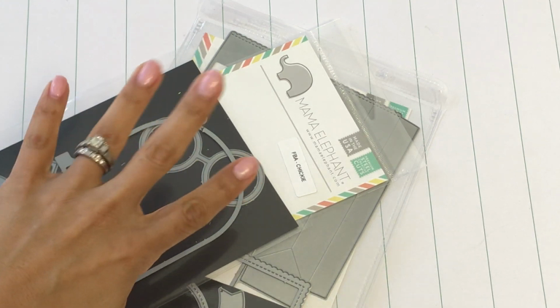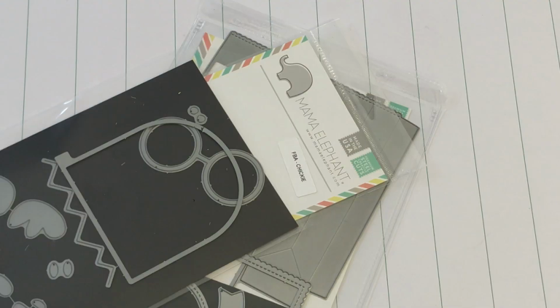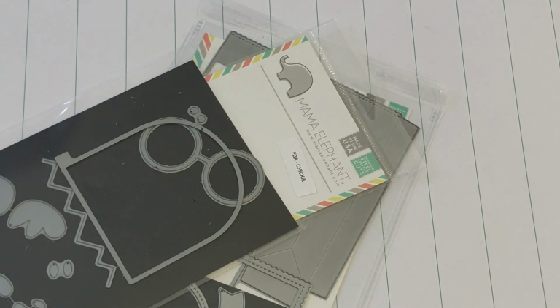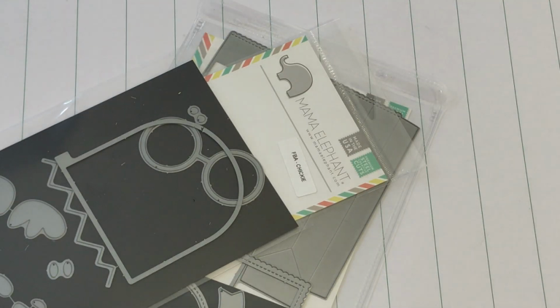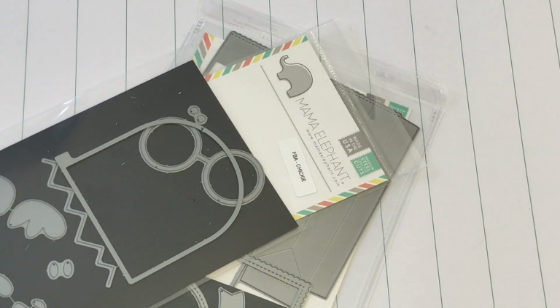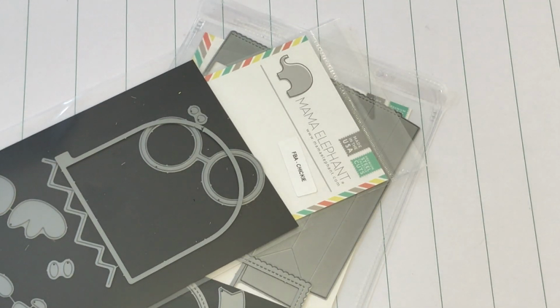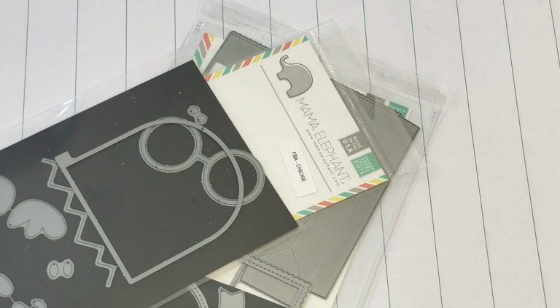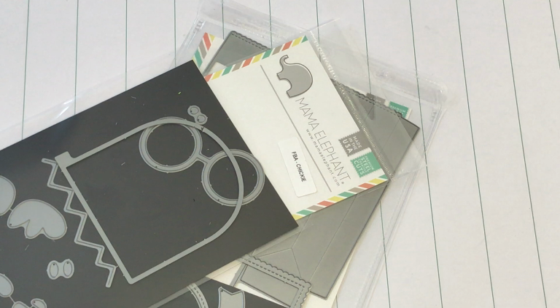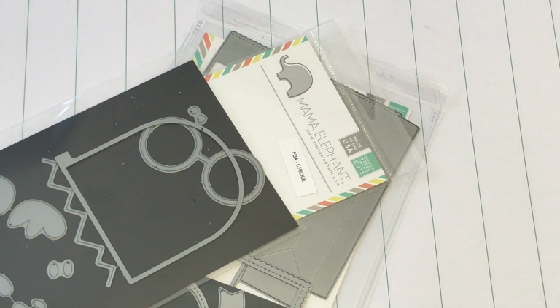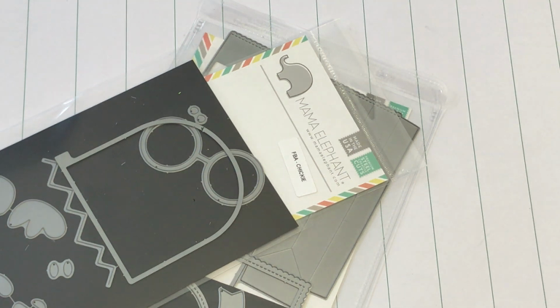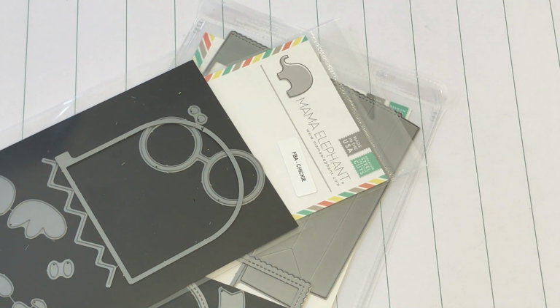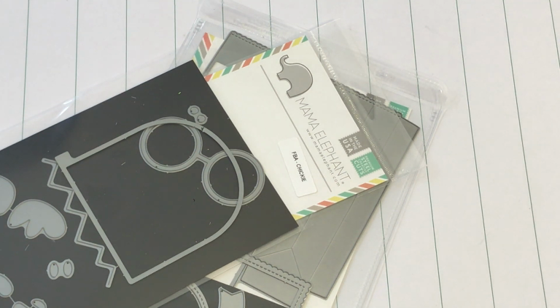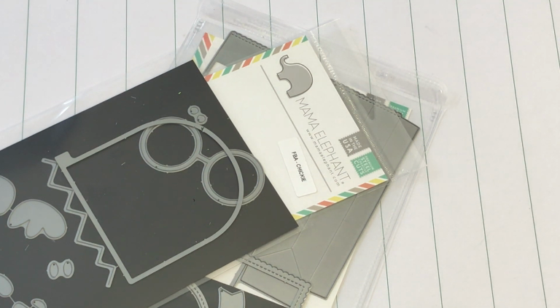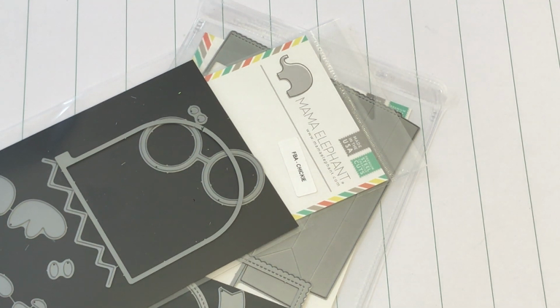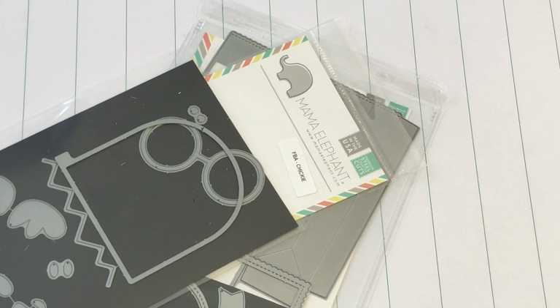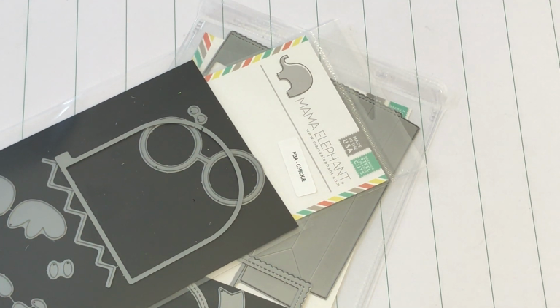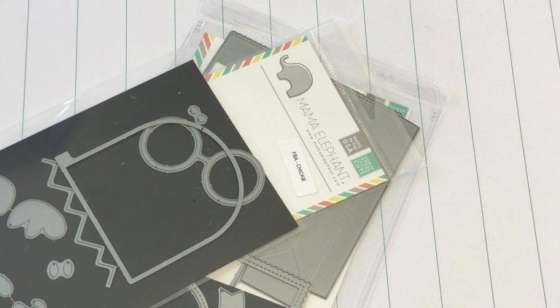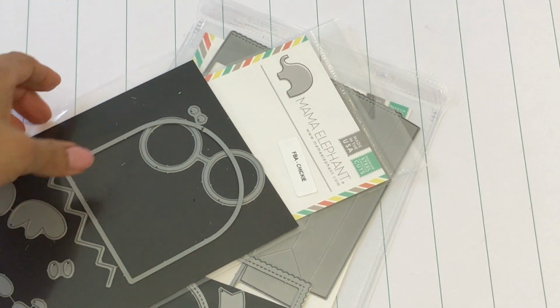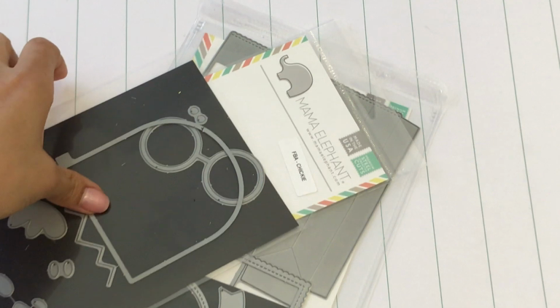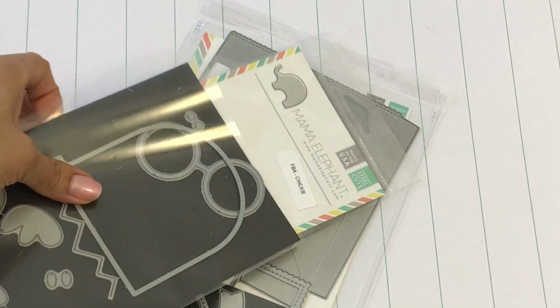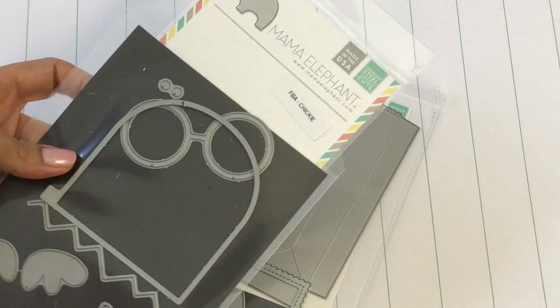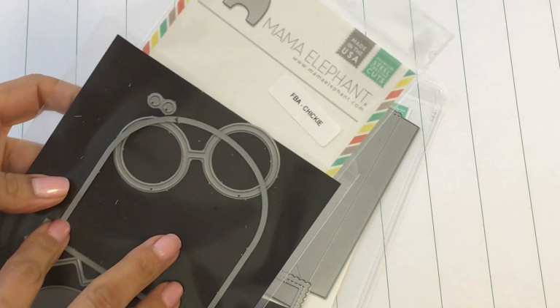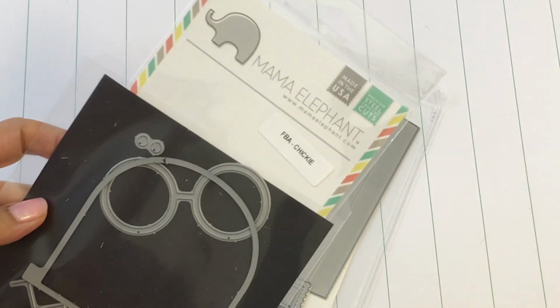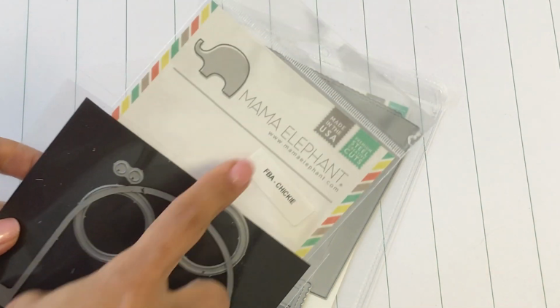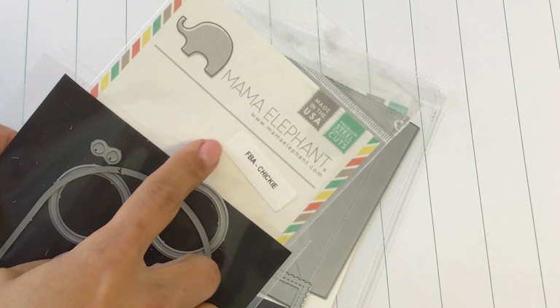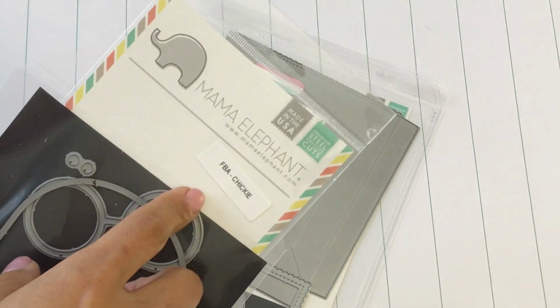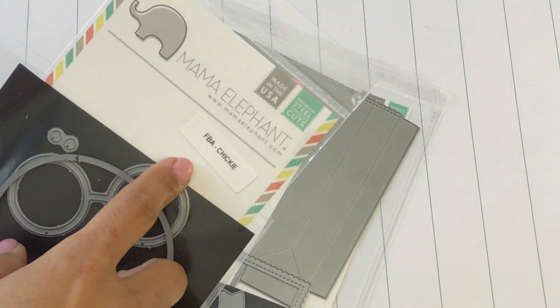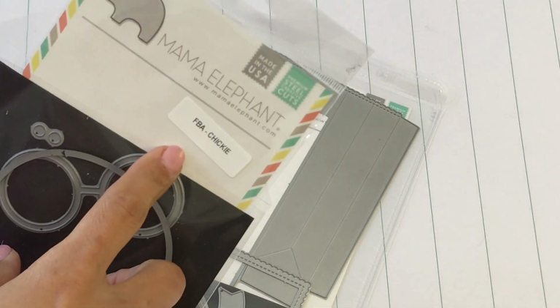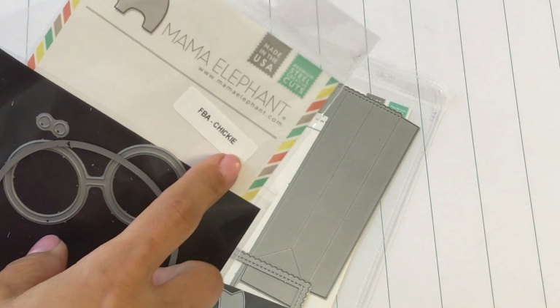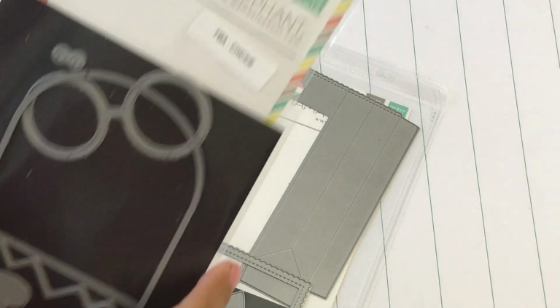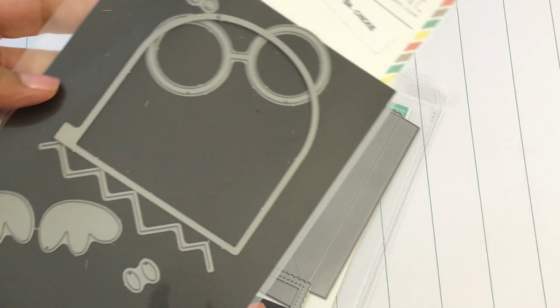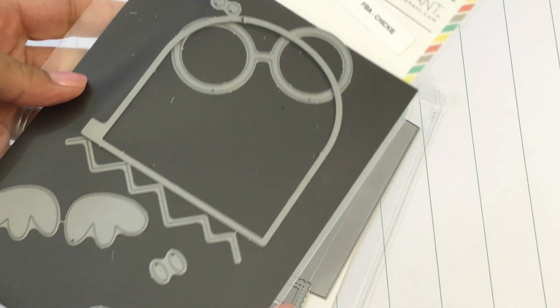Hello crafty friends, it's Erica, Scraftiva29. Welcome back to my channel. I am coming on today with a project share. I was finally able to play with my new die that I picked up from Mama Elephant — this is the chicky die and it looks like this.